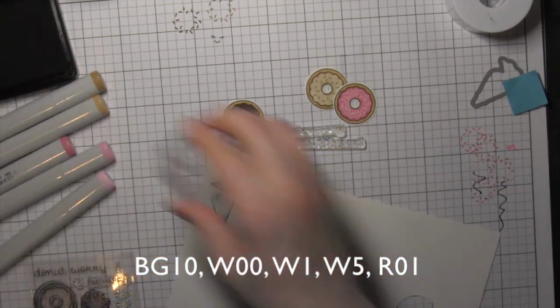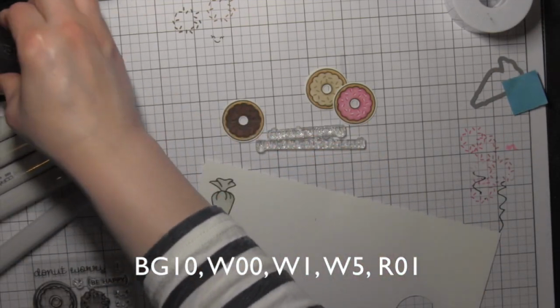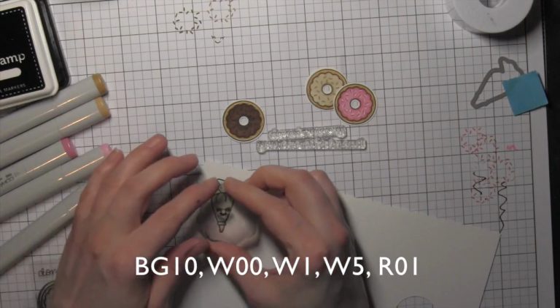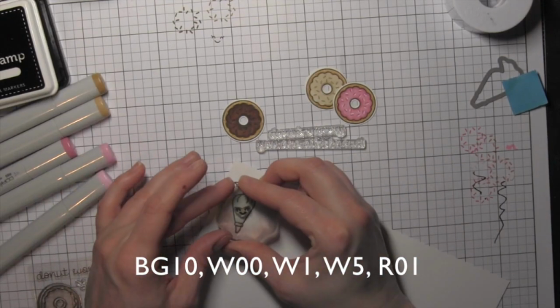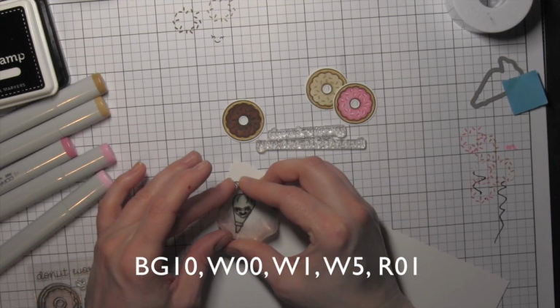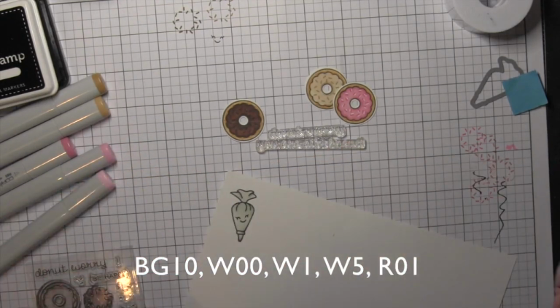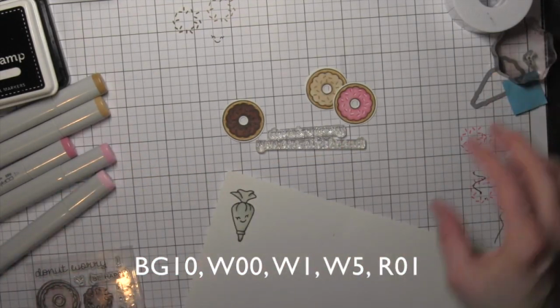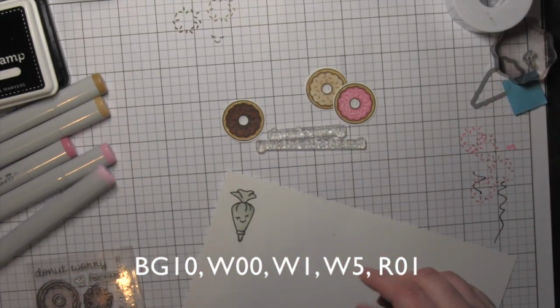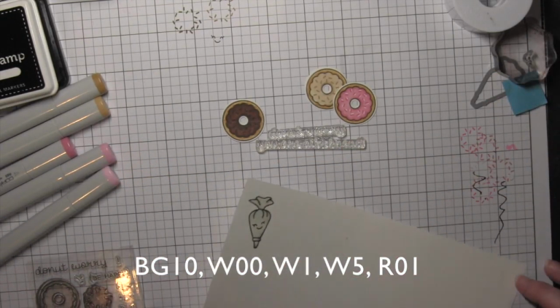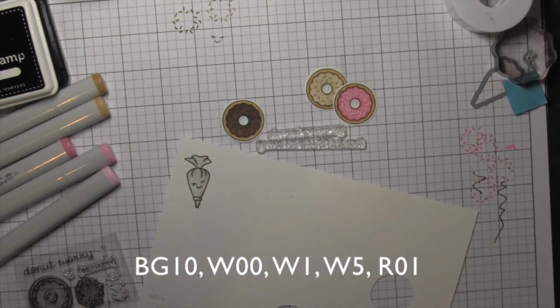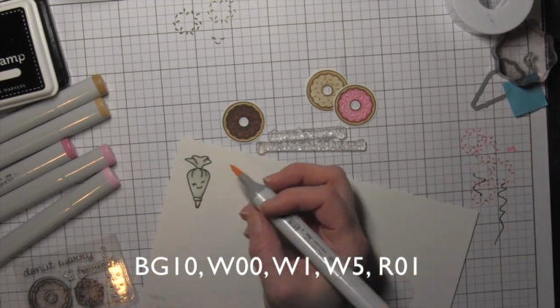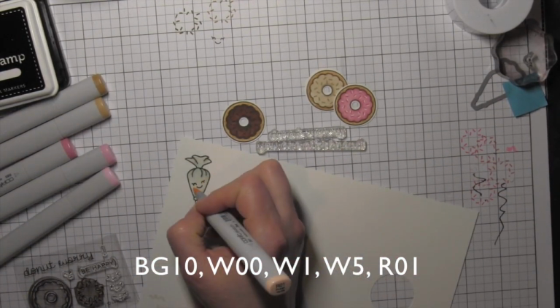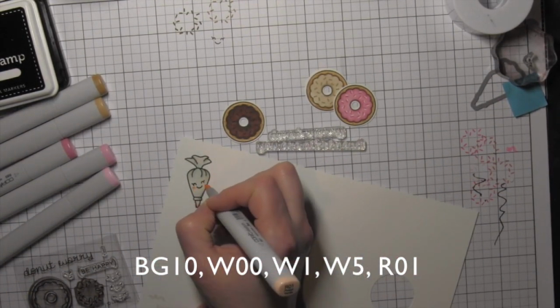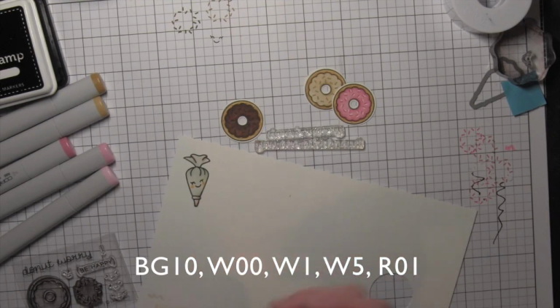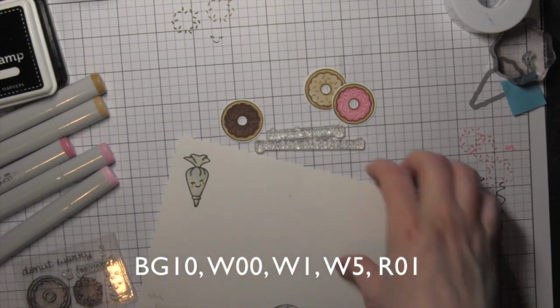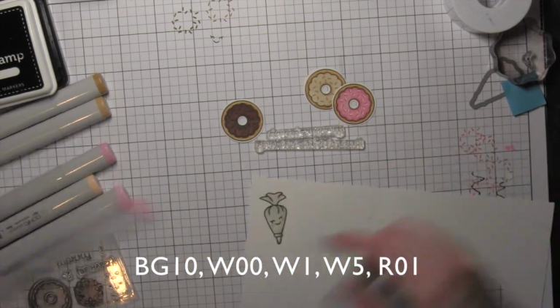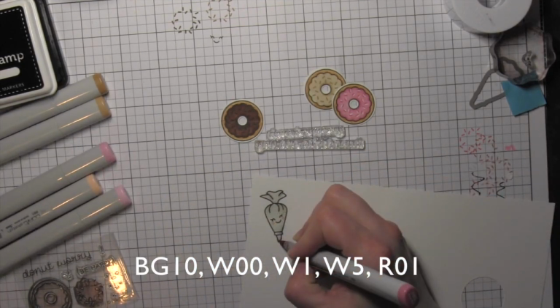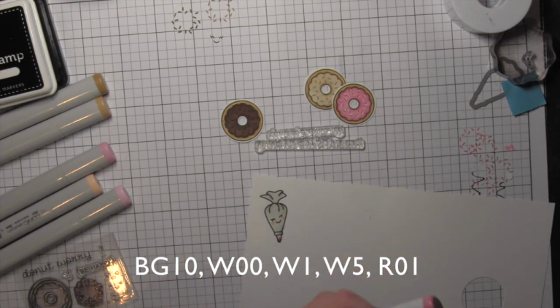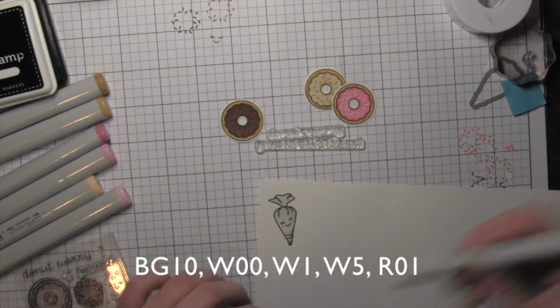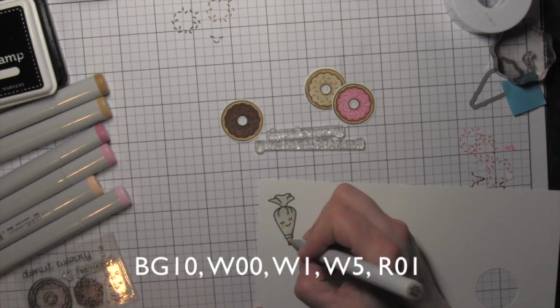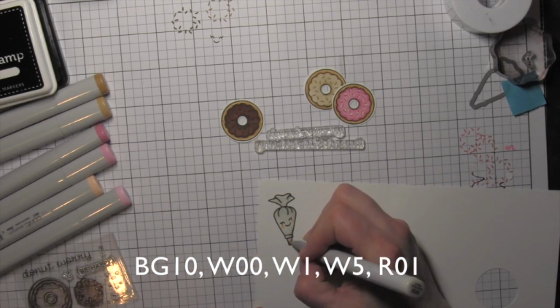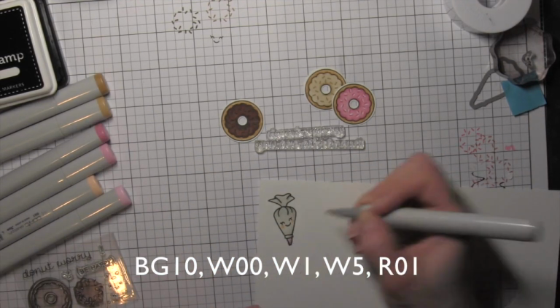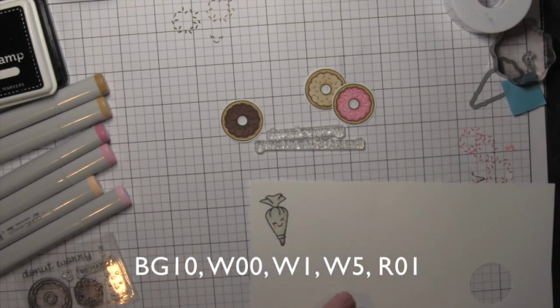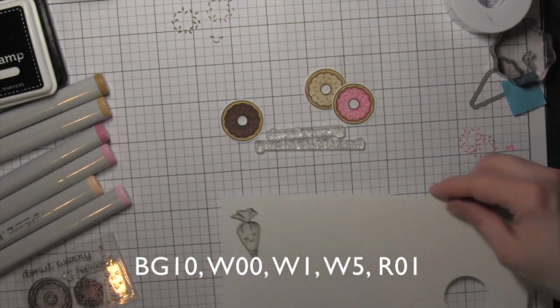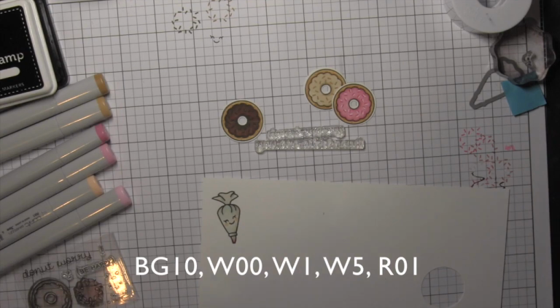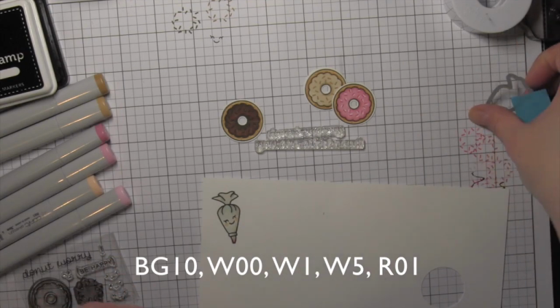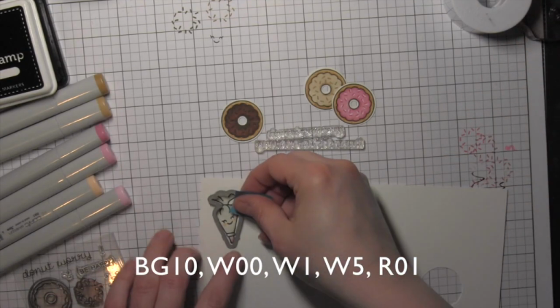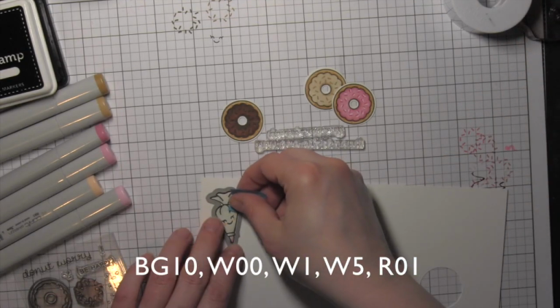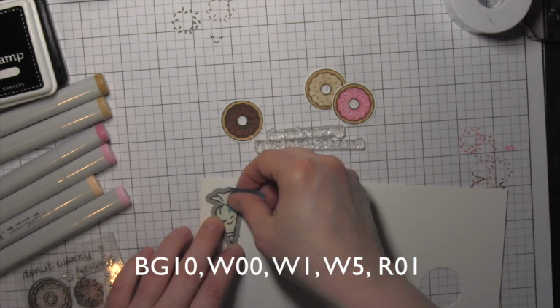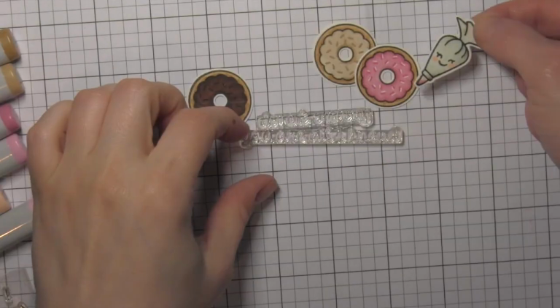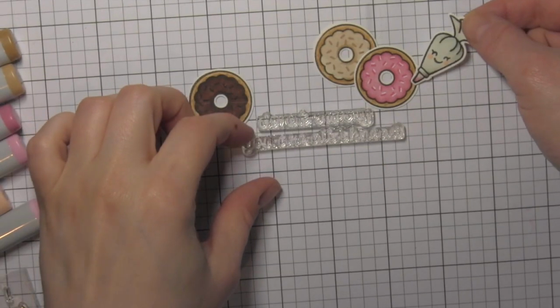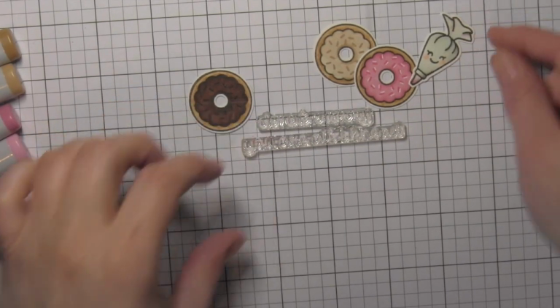There are some faces in the Baked With Love stamp set as well, so I'm going to add one of those to my pastry bag and add some pink with the RV01 marker there for the cheeks, and then die cut this image with the coordinating pastry bag die.